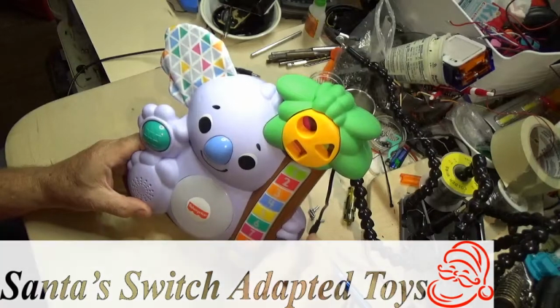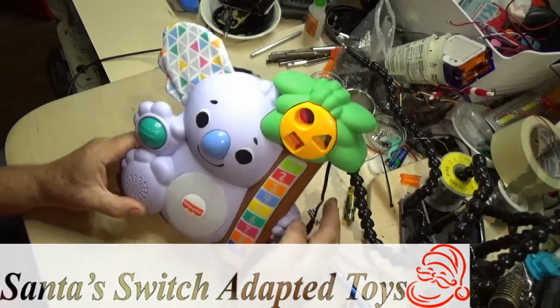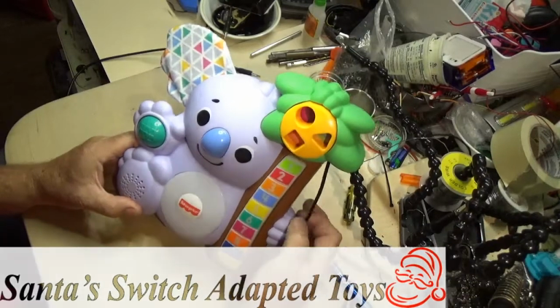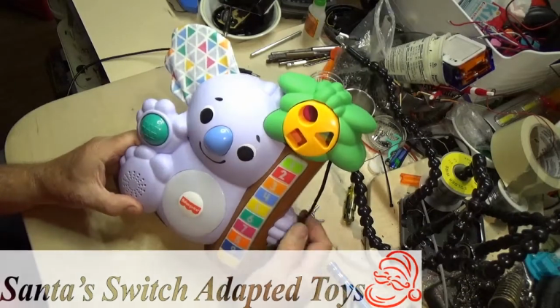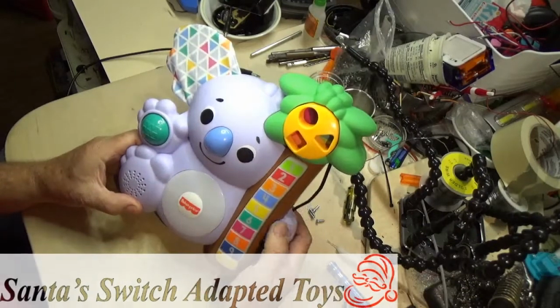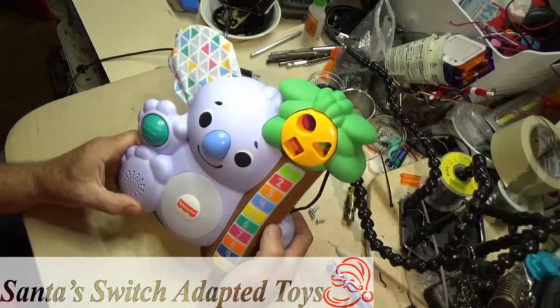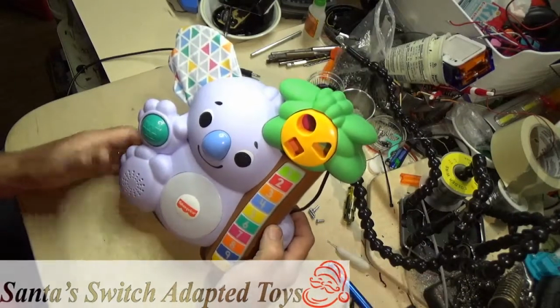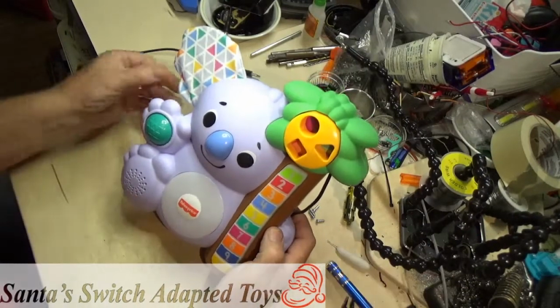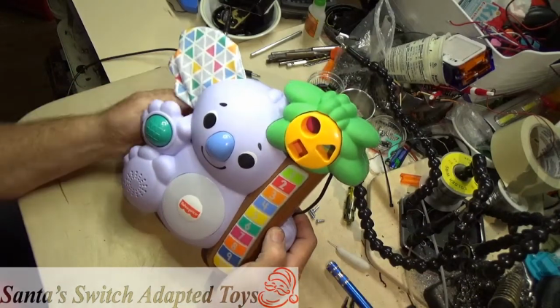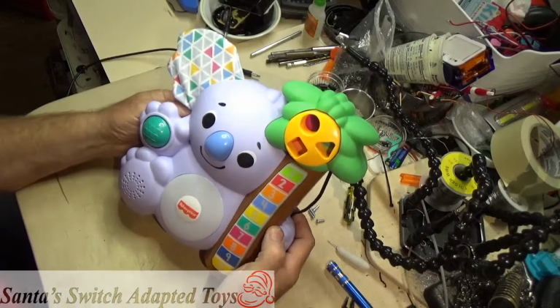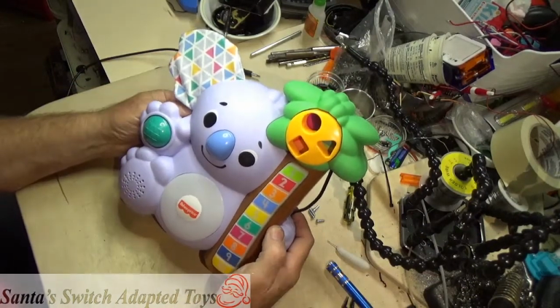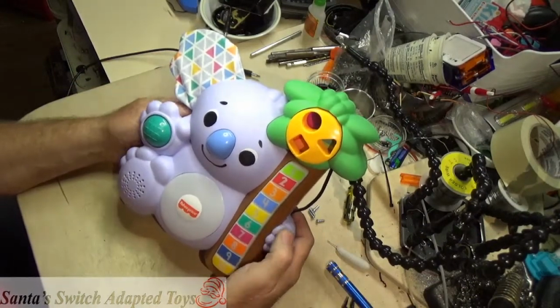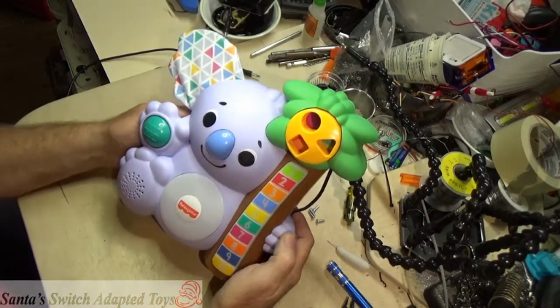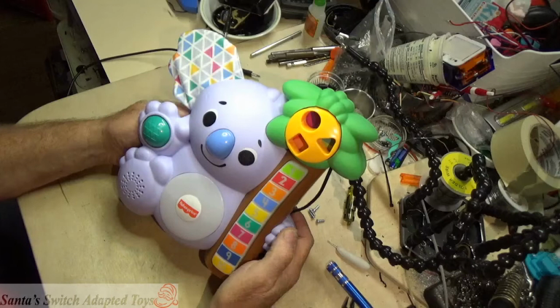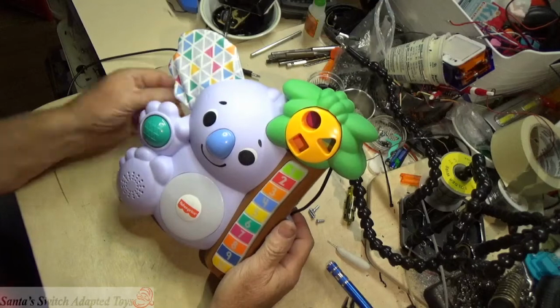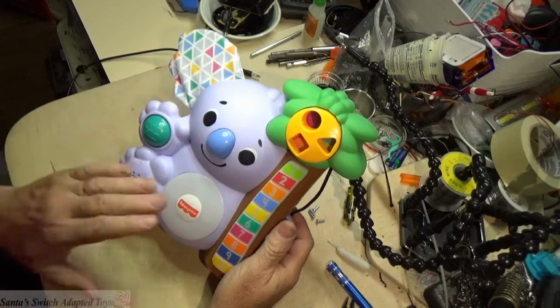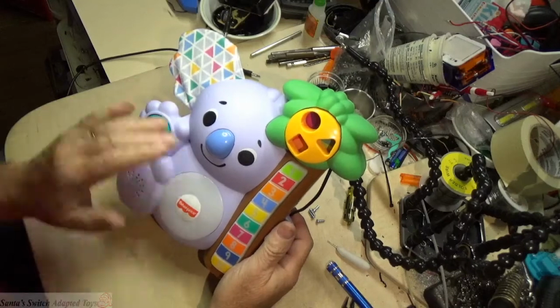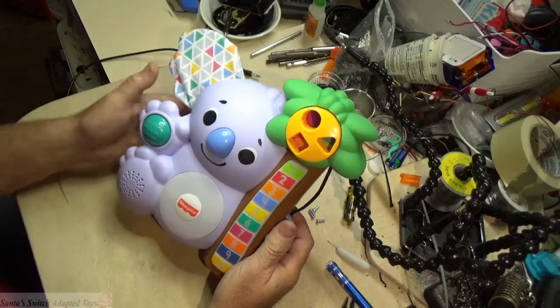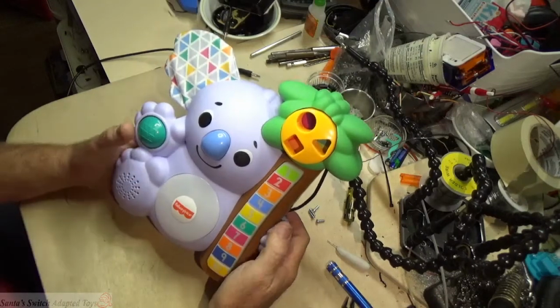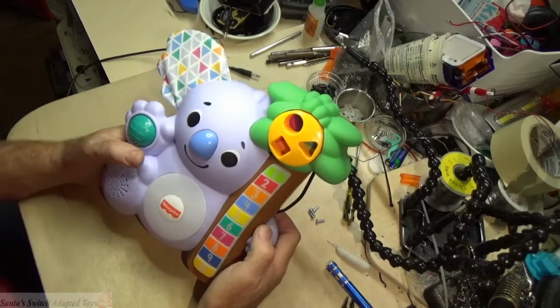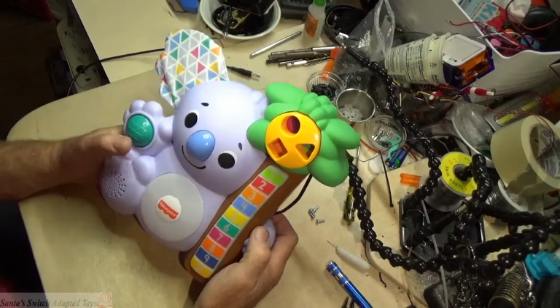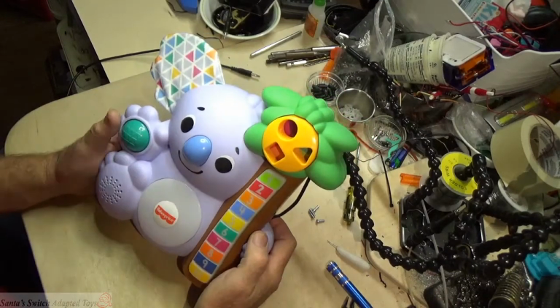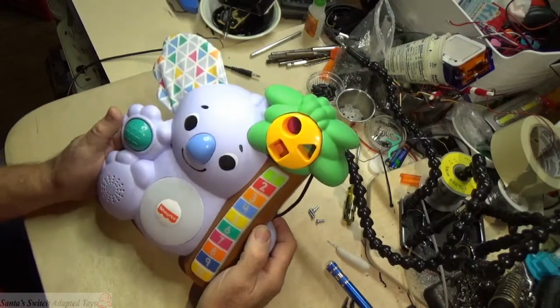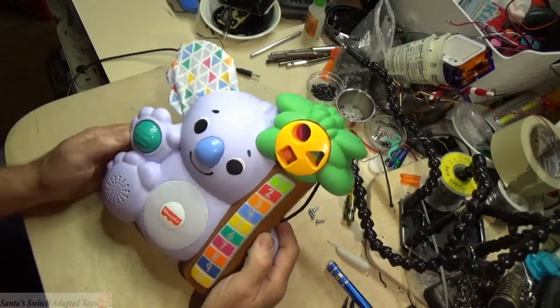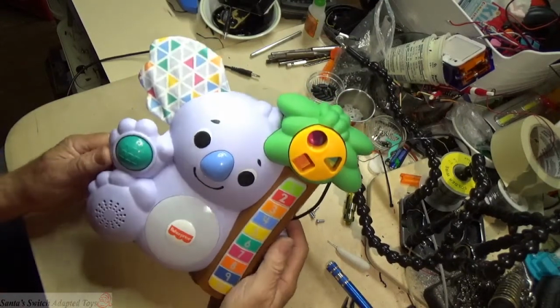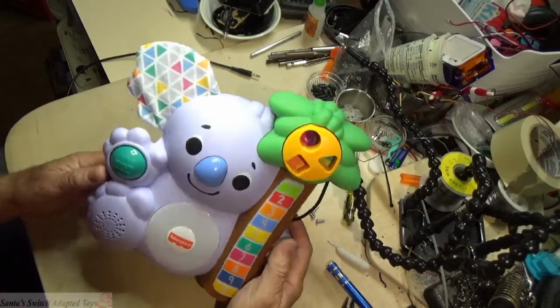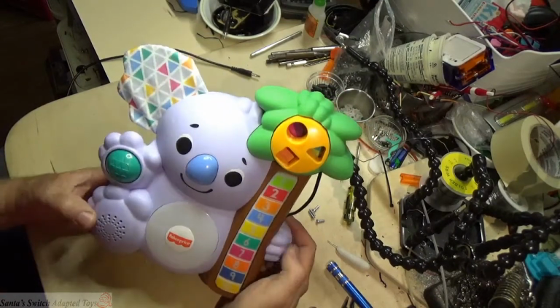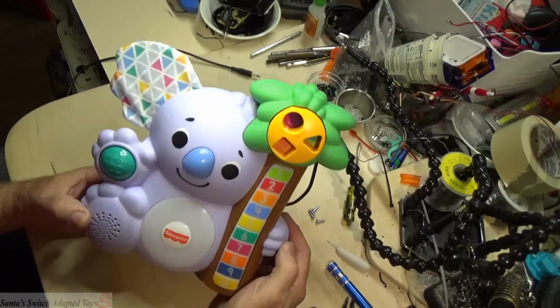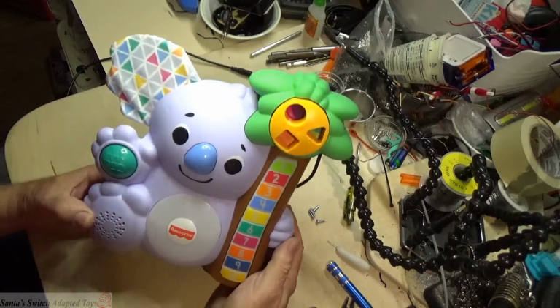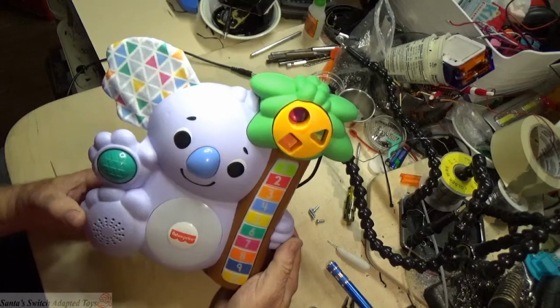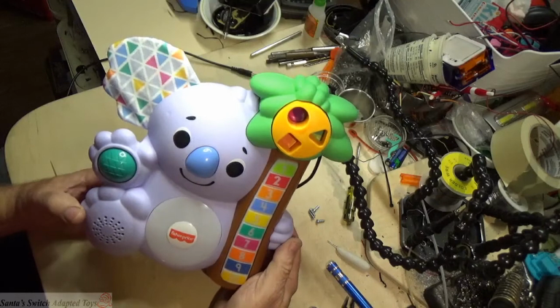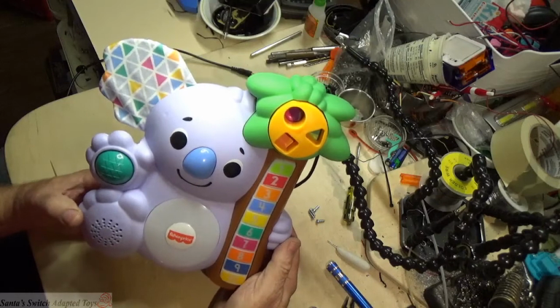Hey, hello everybody. This is Santa Jerry from Santa's Switch Adapted Toys again, showing how I do the modifications and adaptation for the Fisher Price Koala.